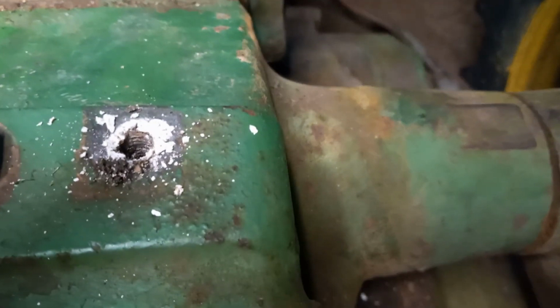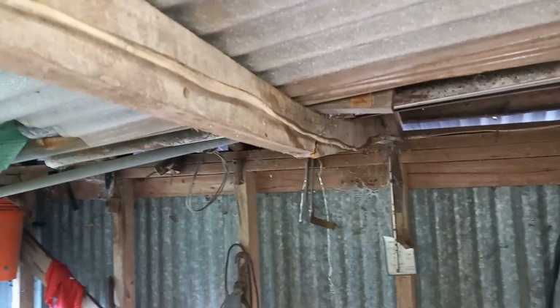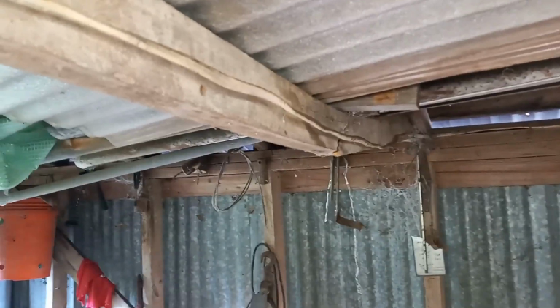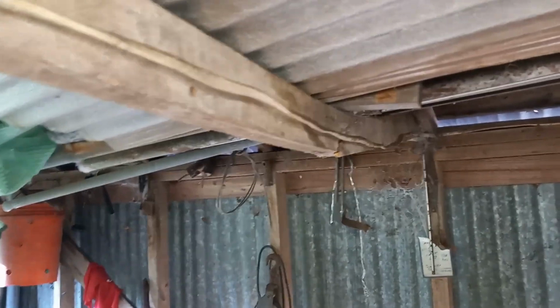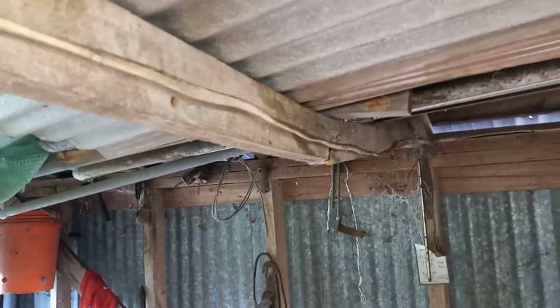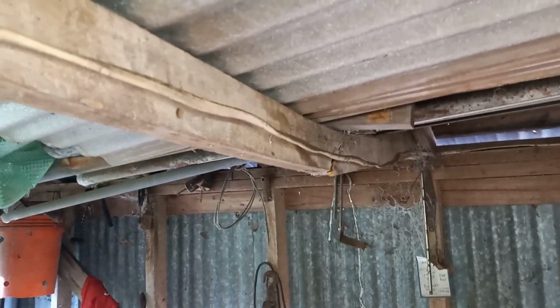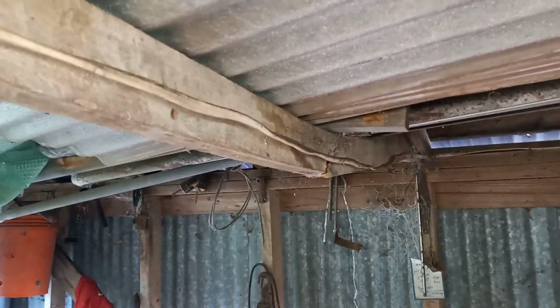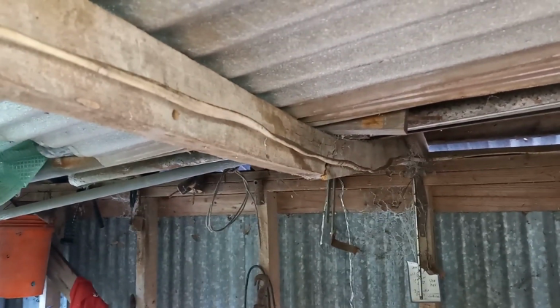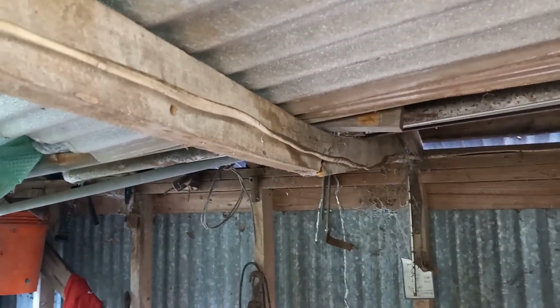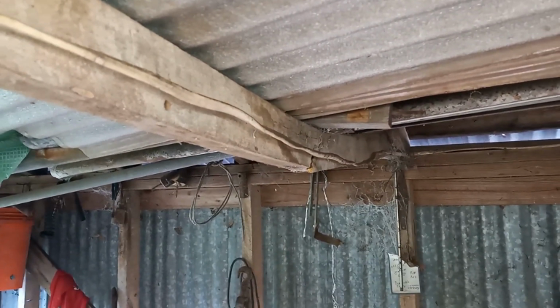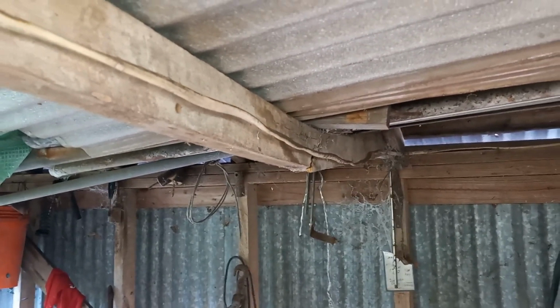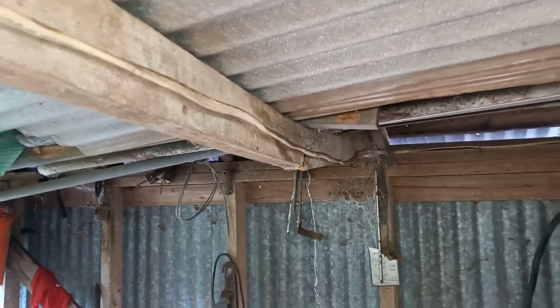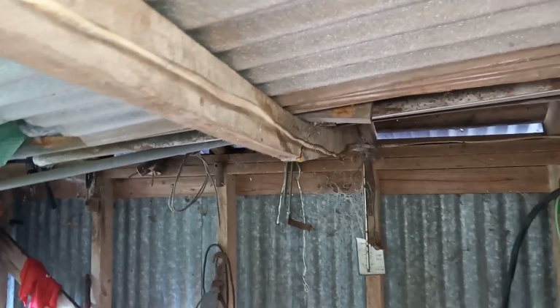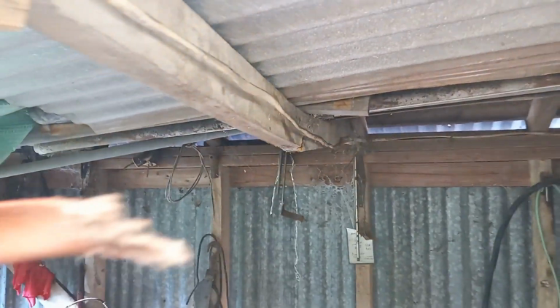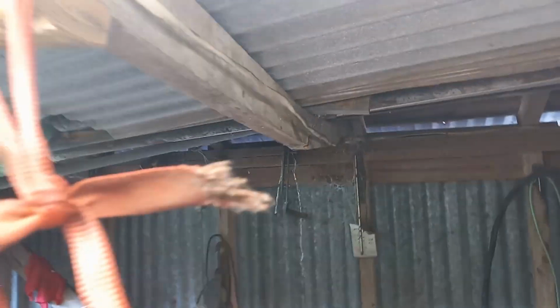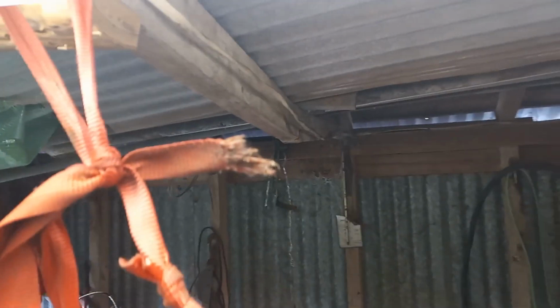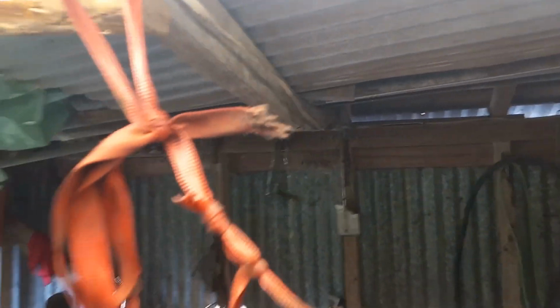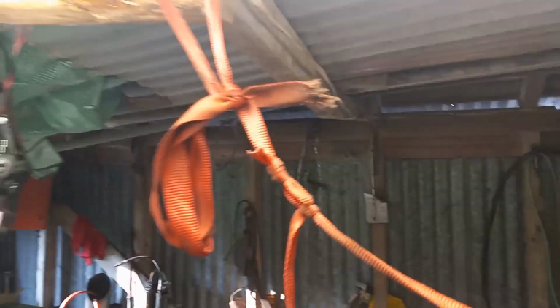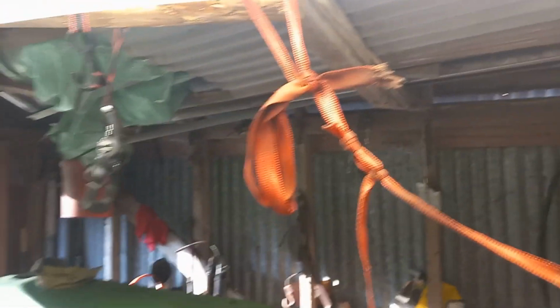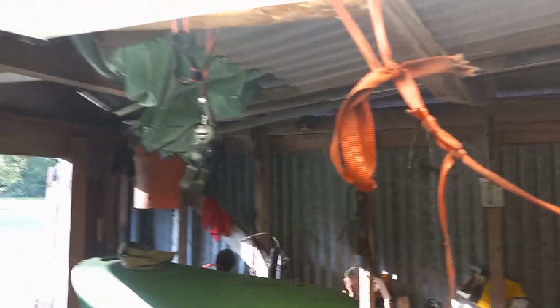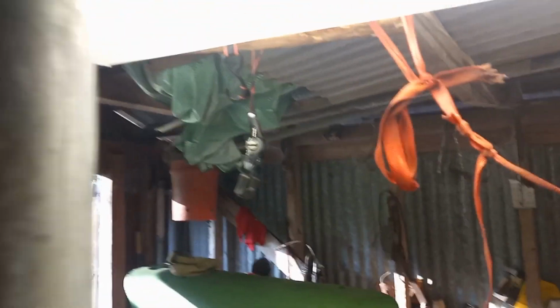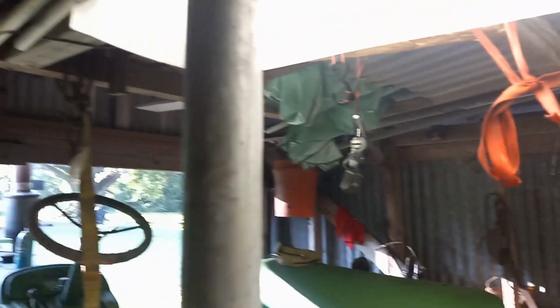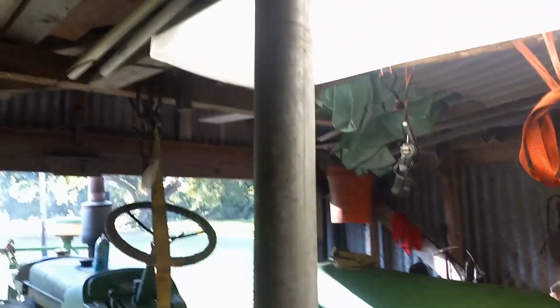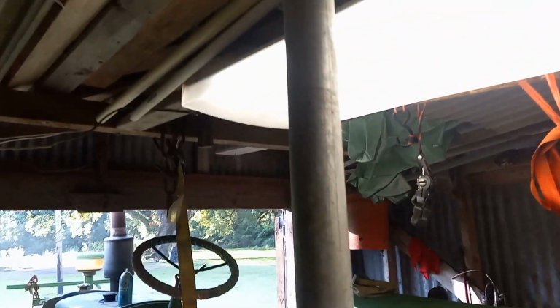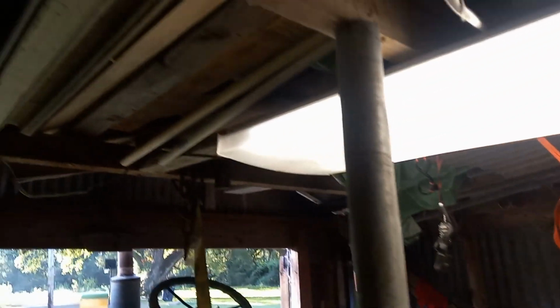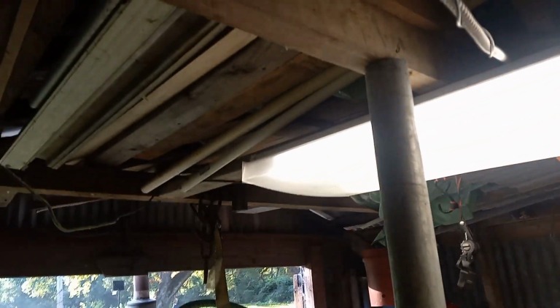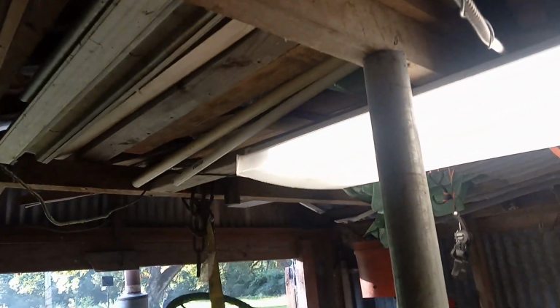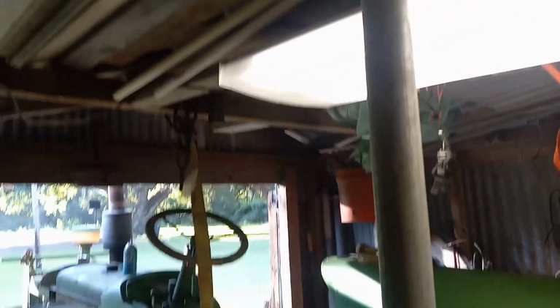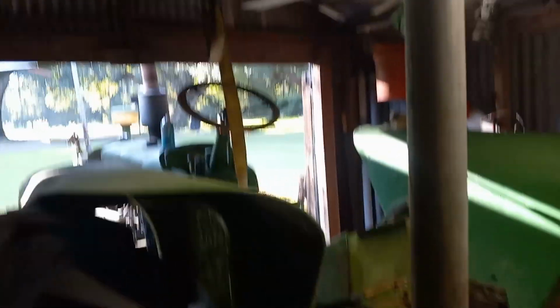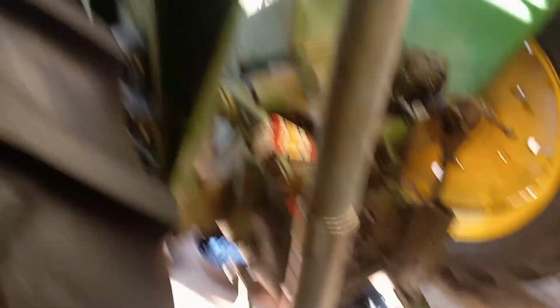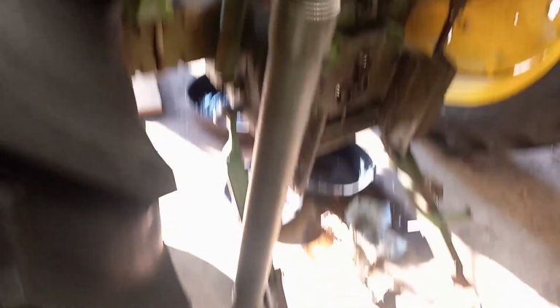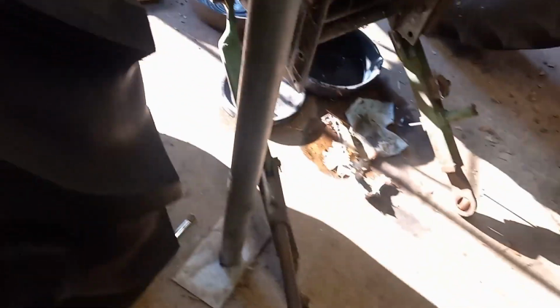The weight of the three-point lift cylinders is so great that it cracked the ceiling joist in our shed, so we had to prop it up with a post.